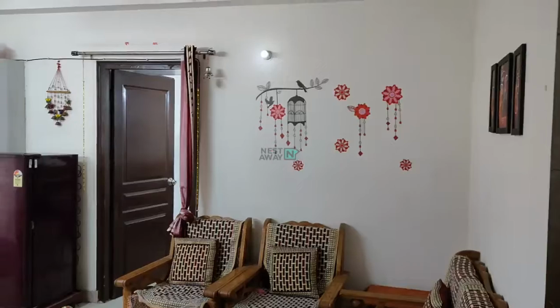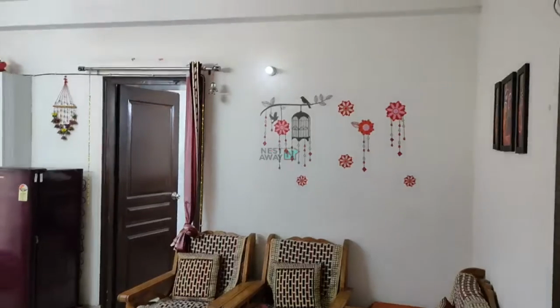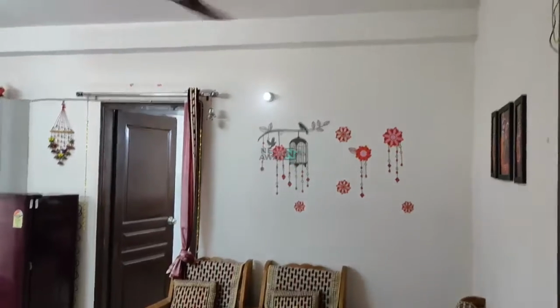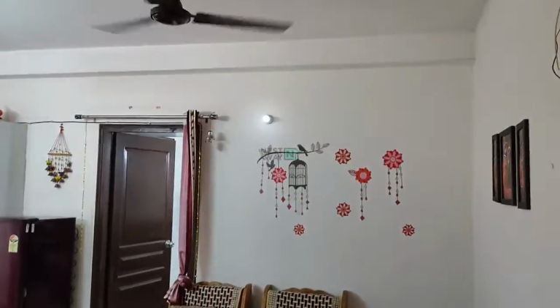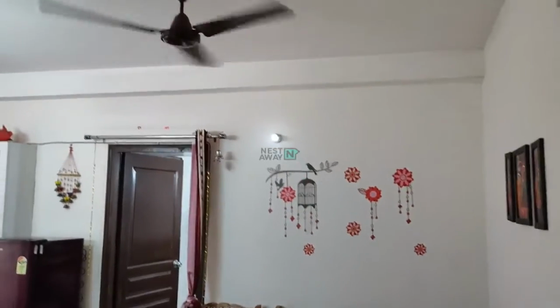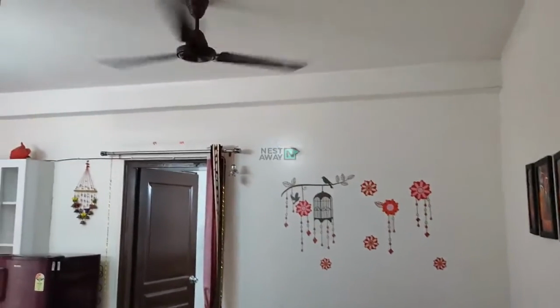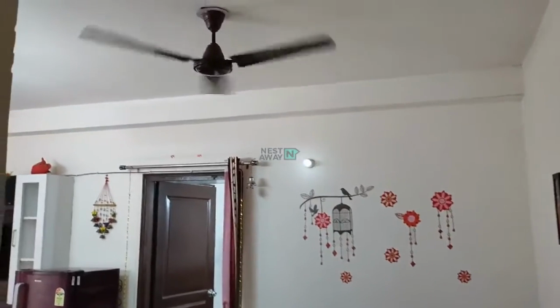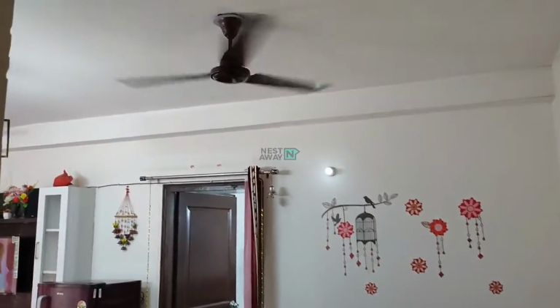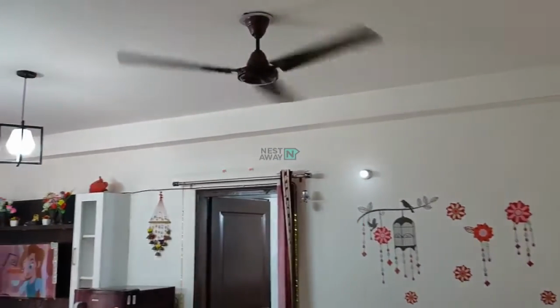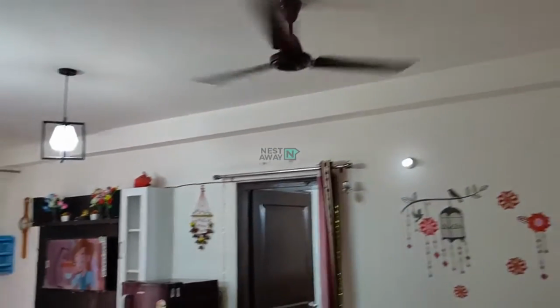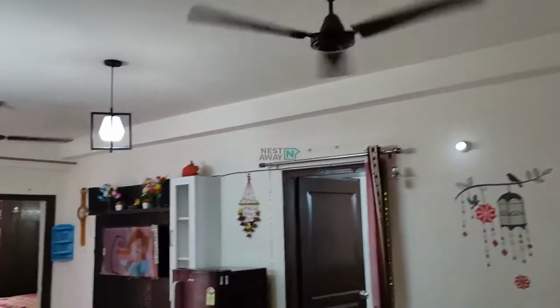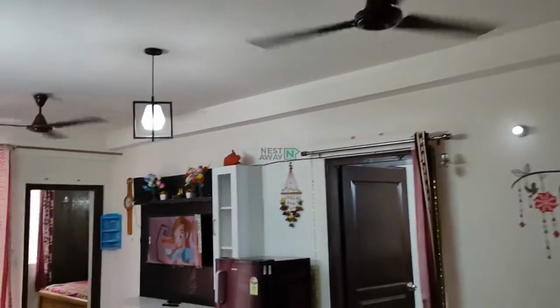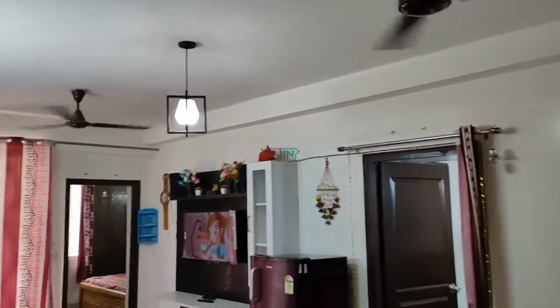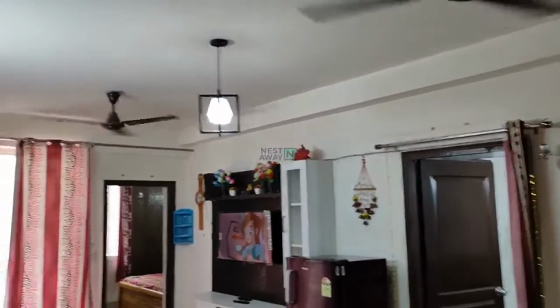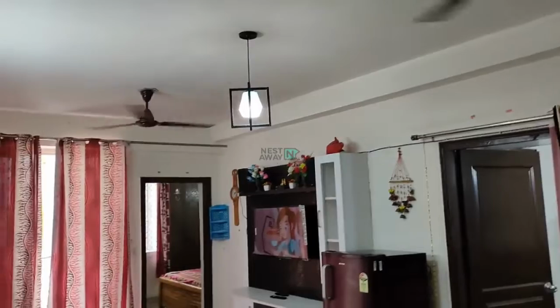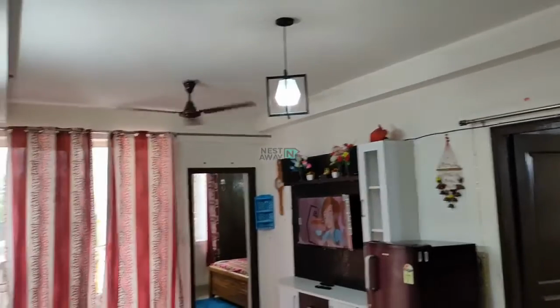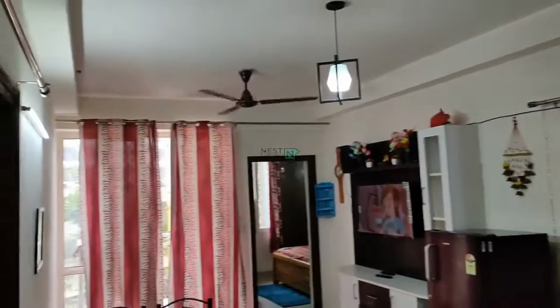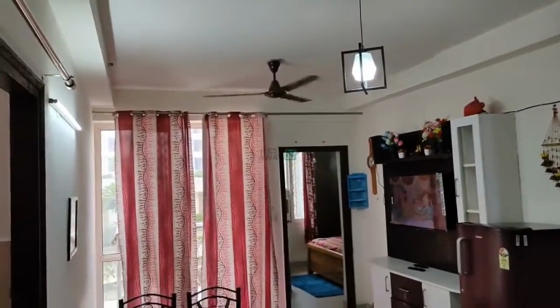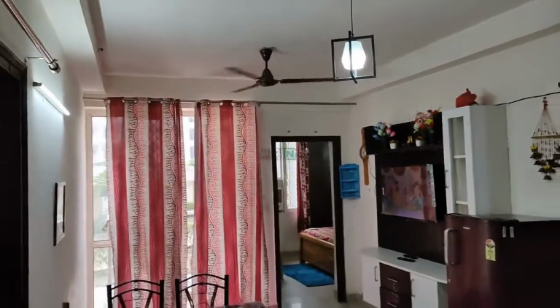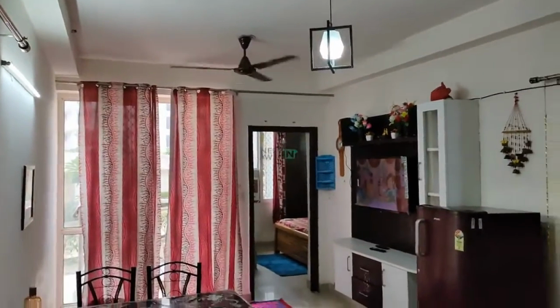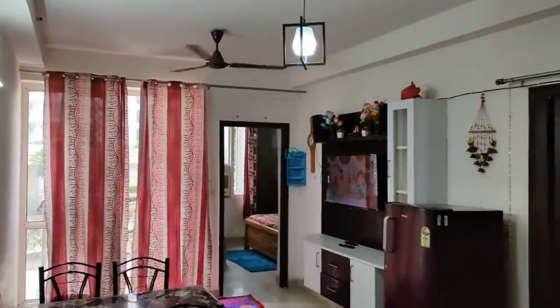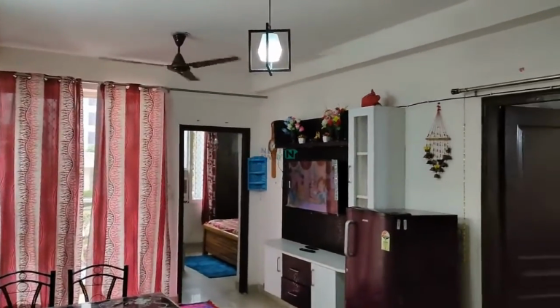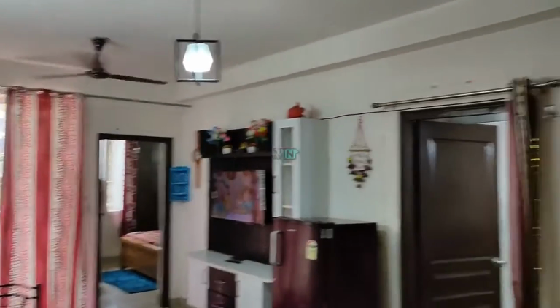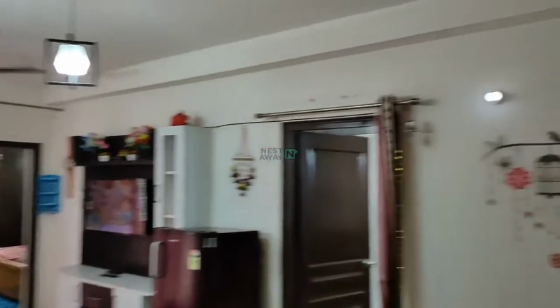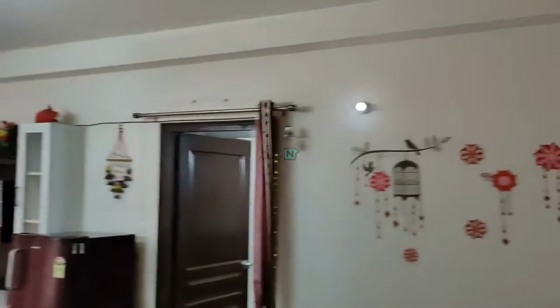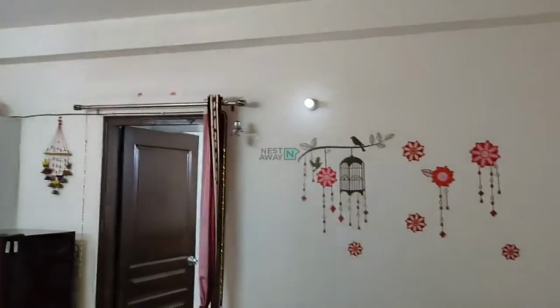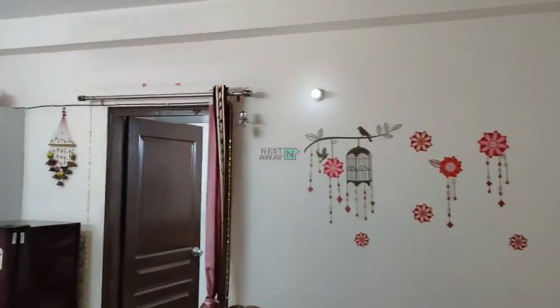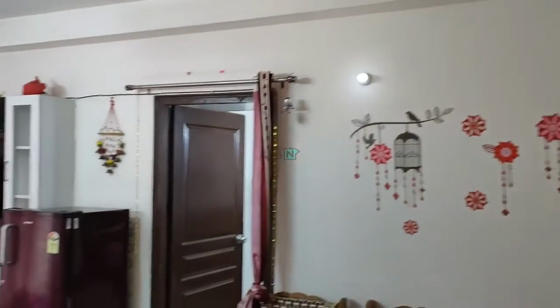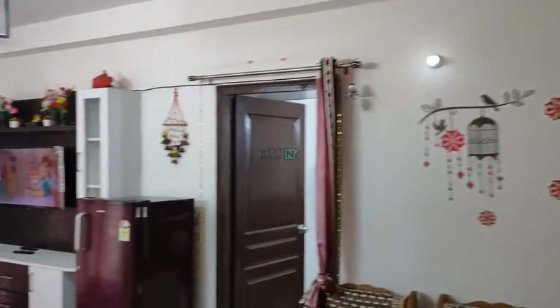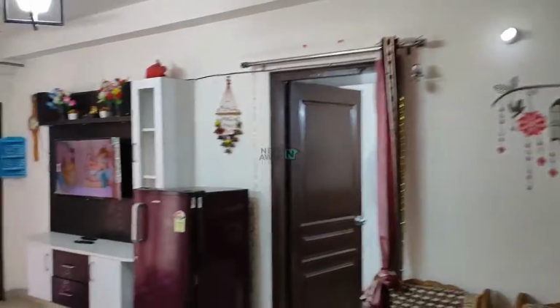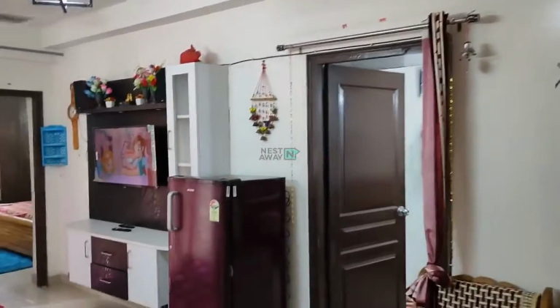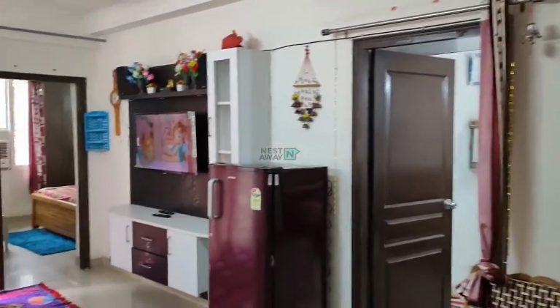This is a HIC video of a 2 BHK flat. There are 2 fans, 1 tube light in the living area, and 1 LED bulb which is working.